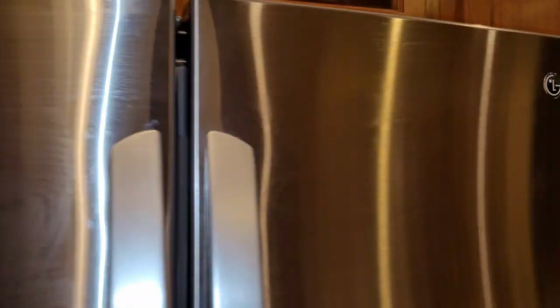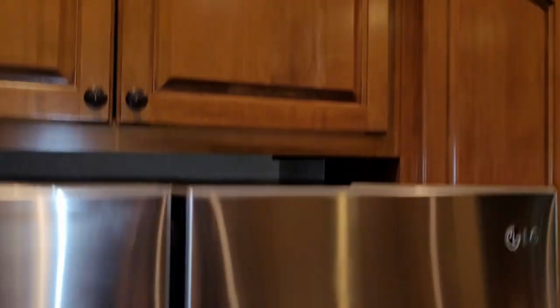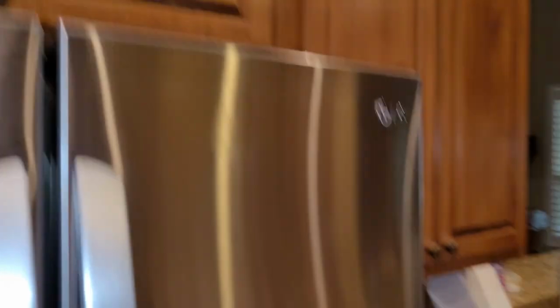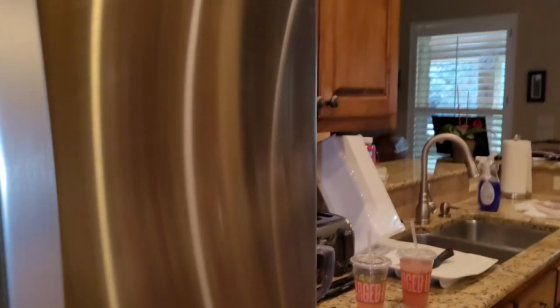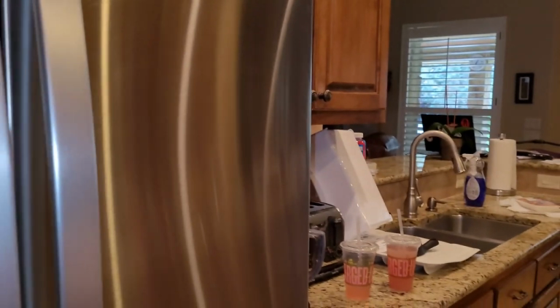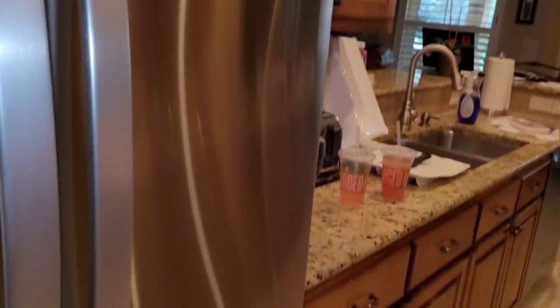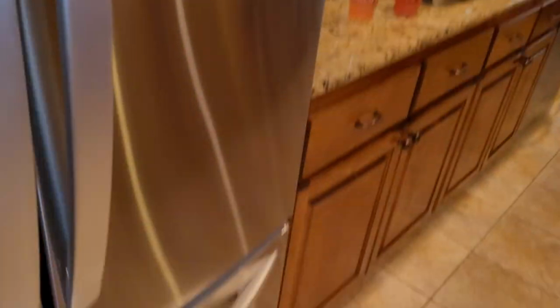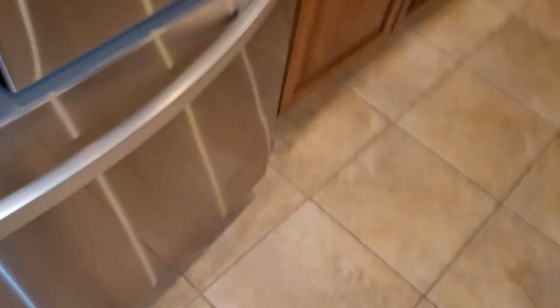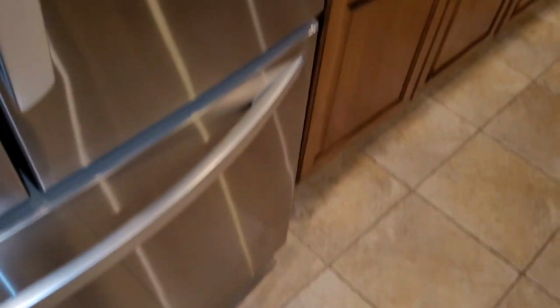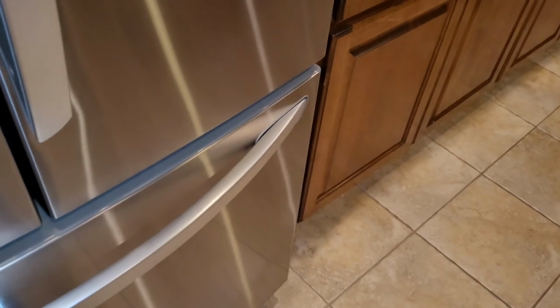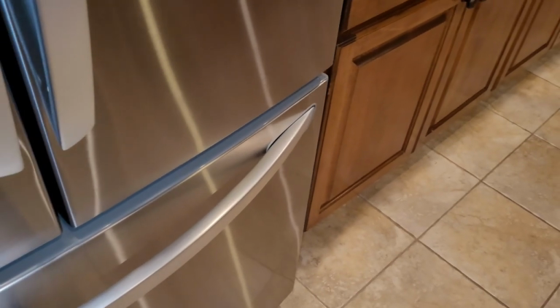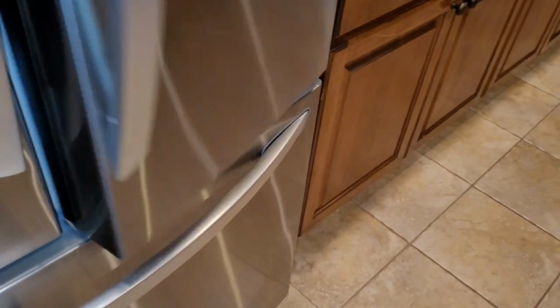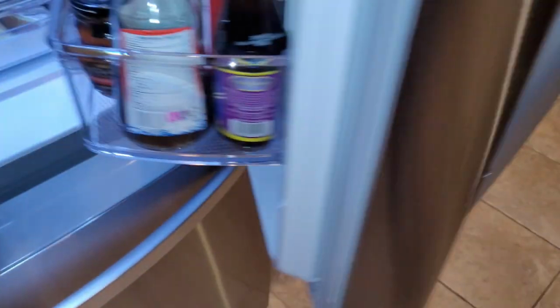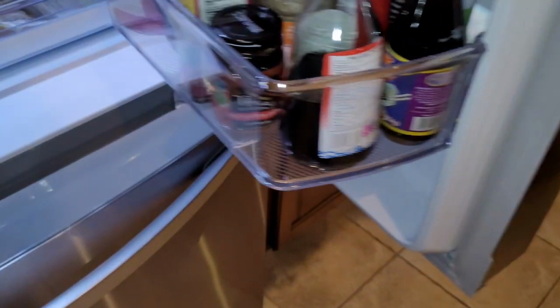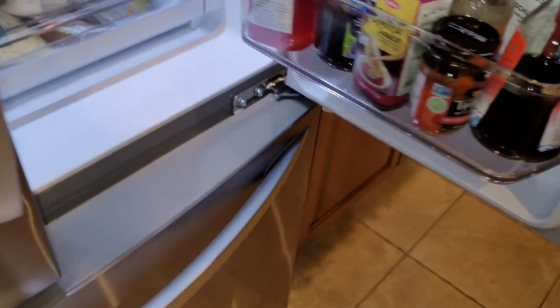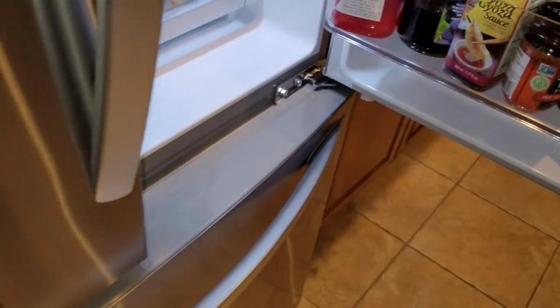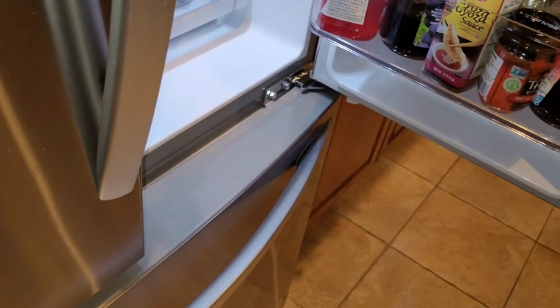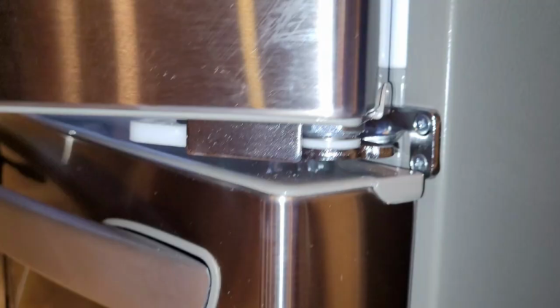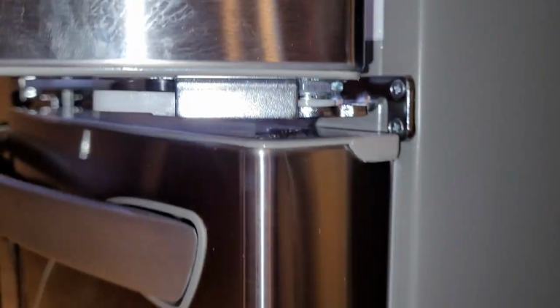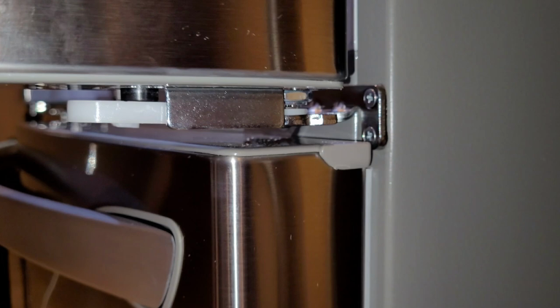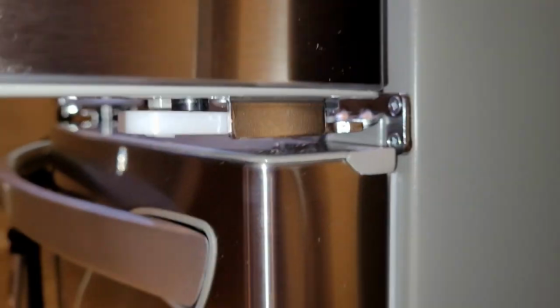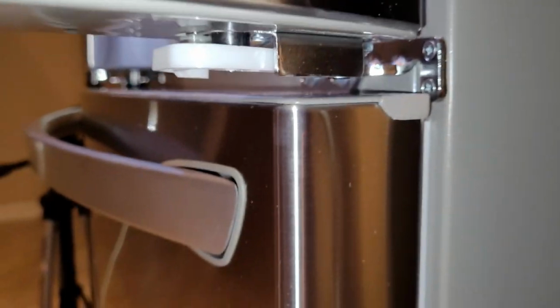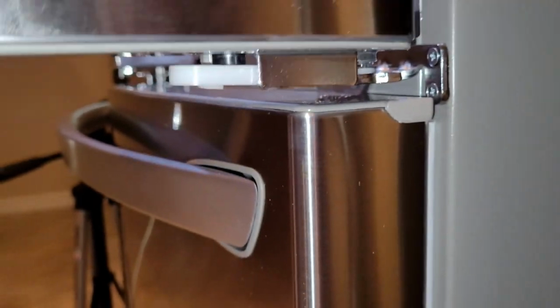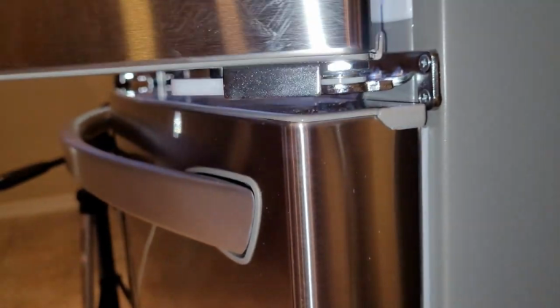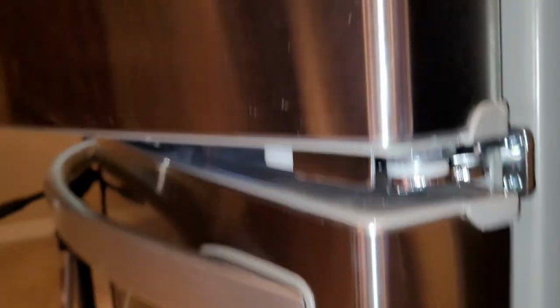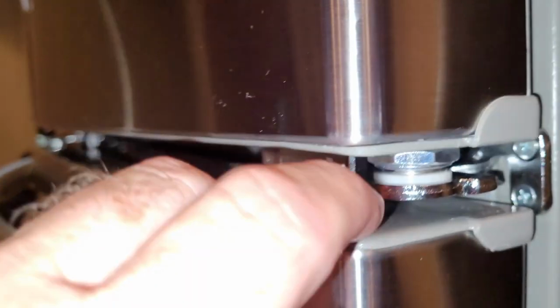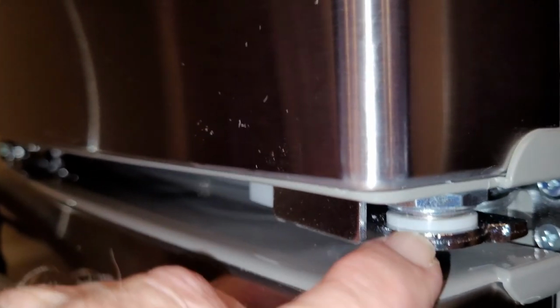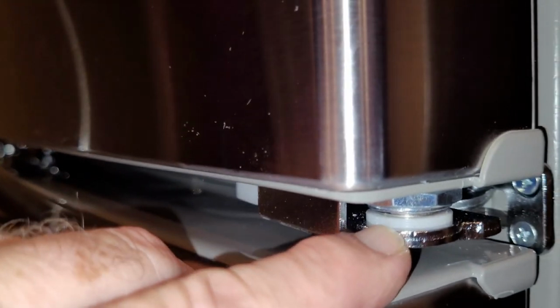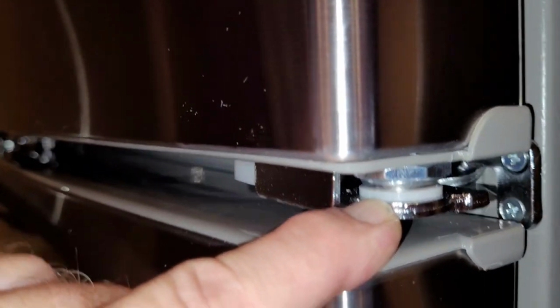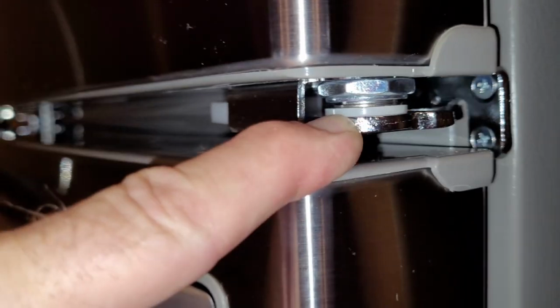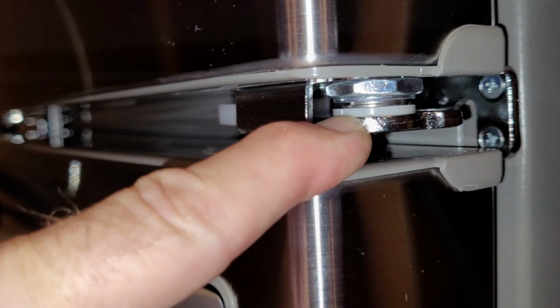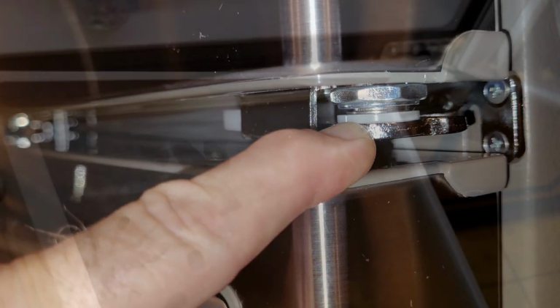Now let's open that a couple times to make sure it doesn't fall out. Okay, they're in there — you can see them. It's a little washer-type snap nuts.